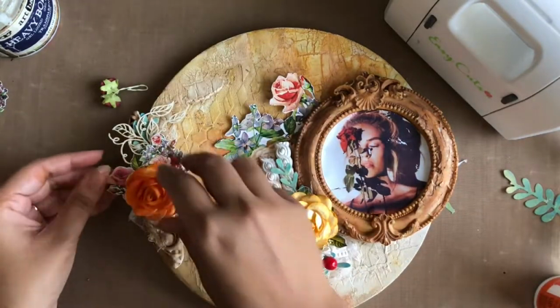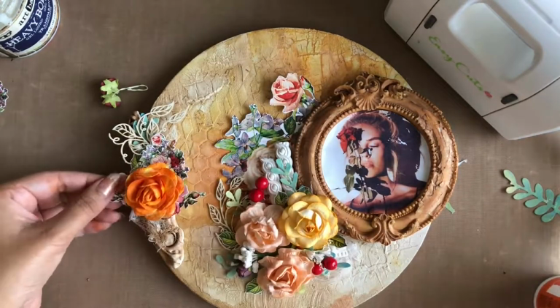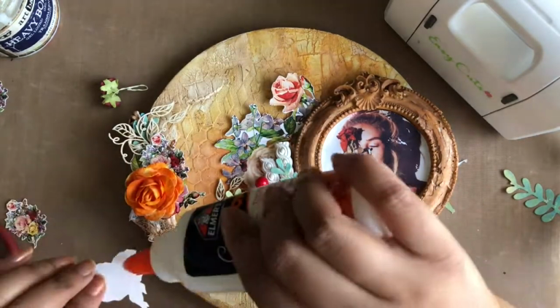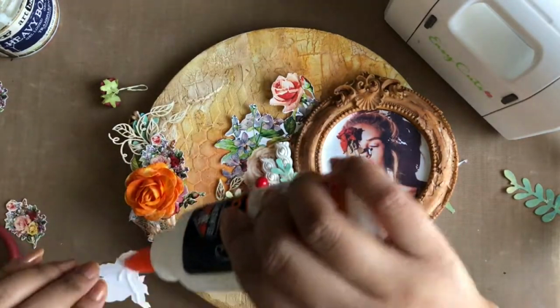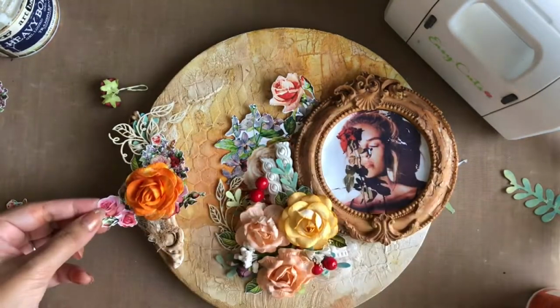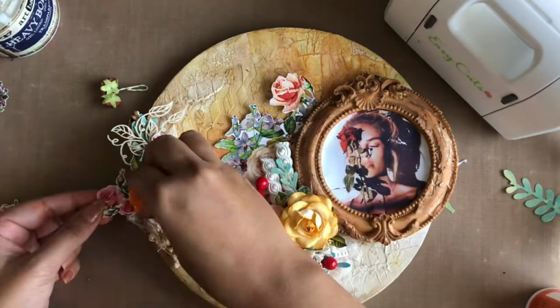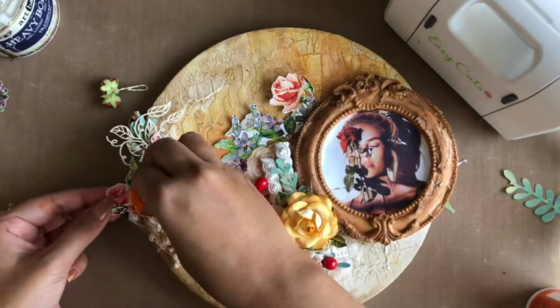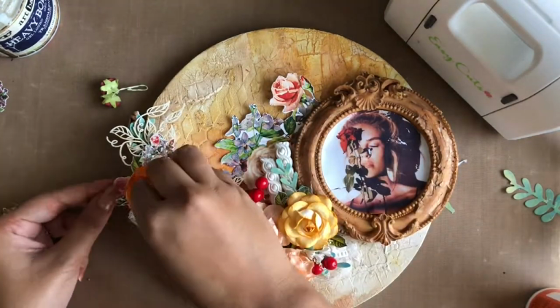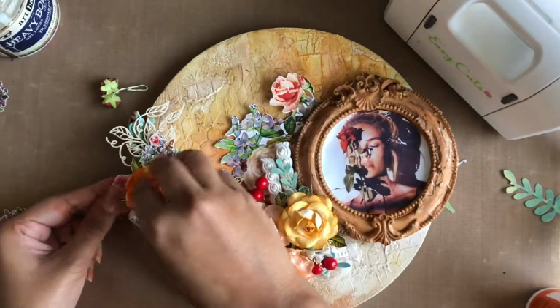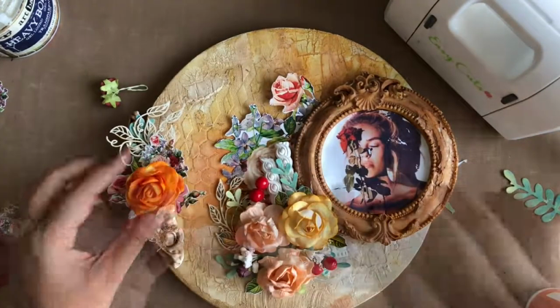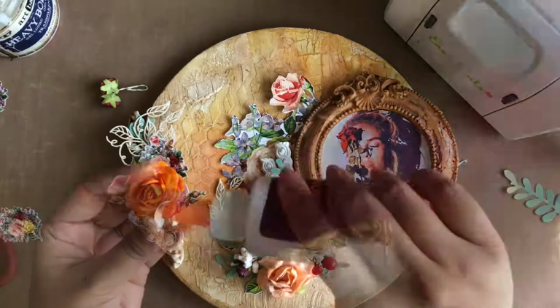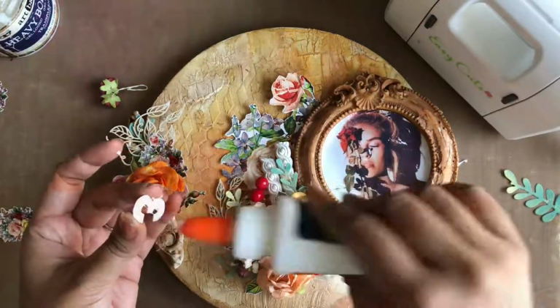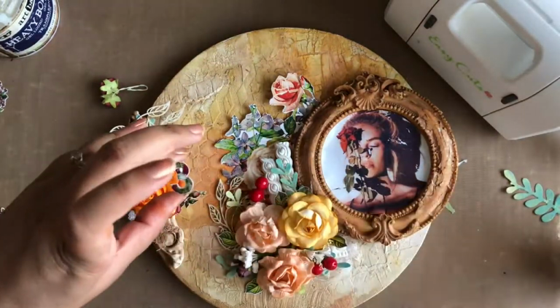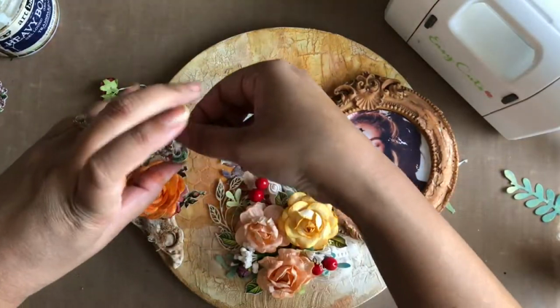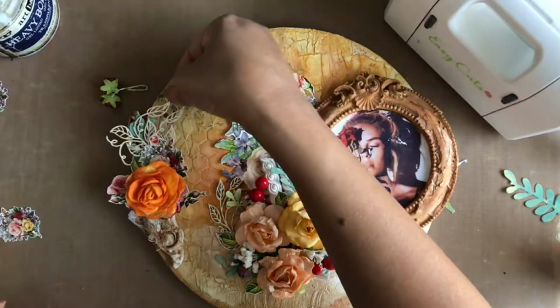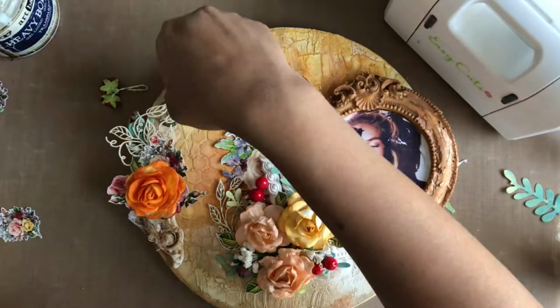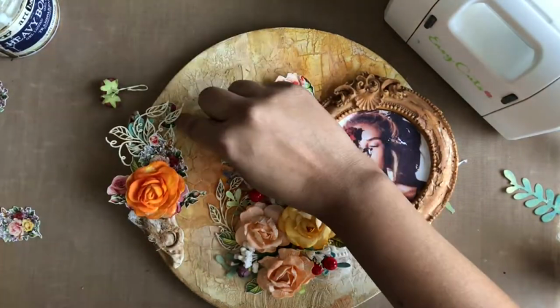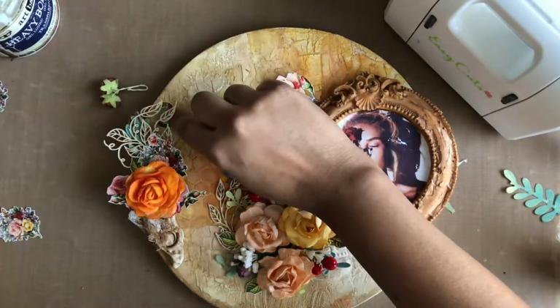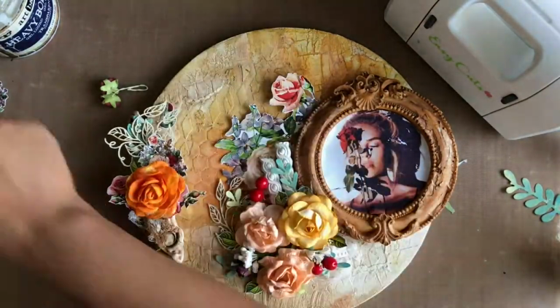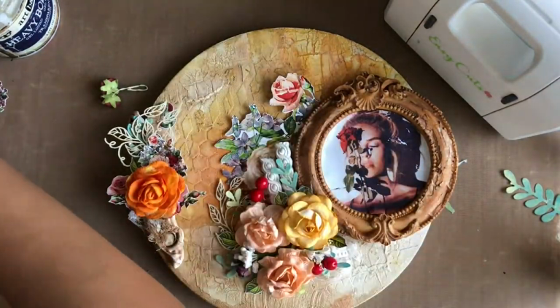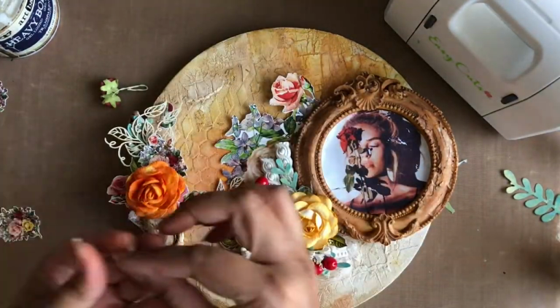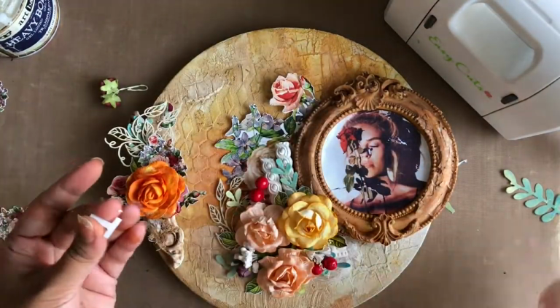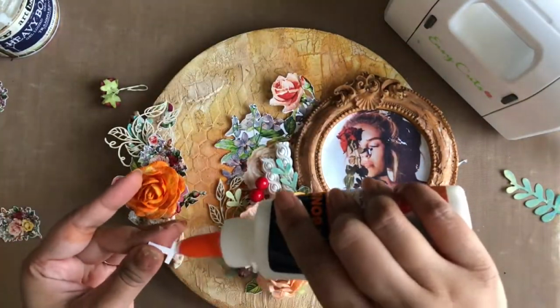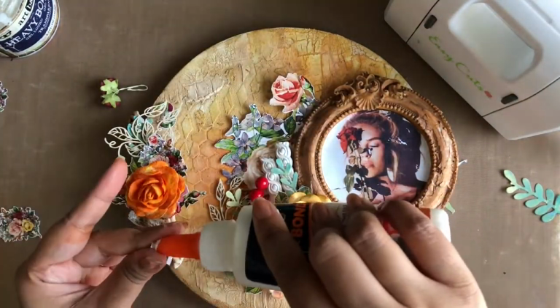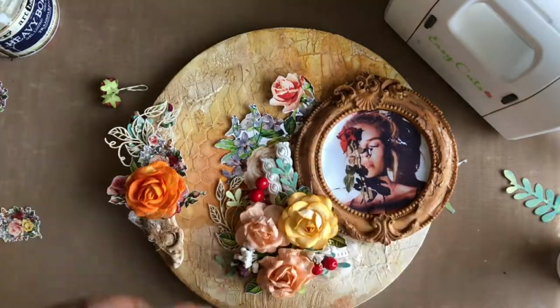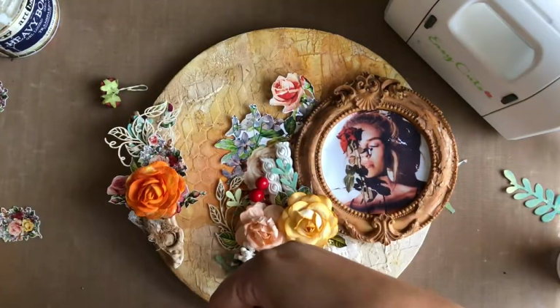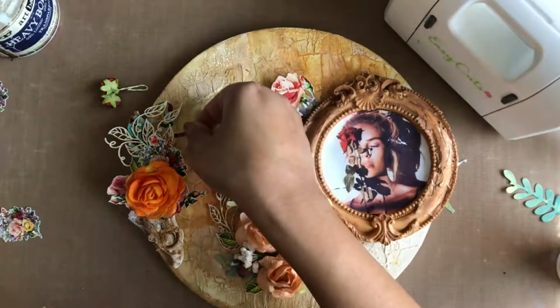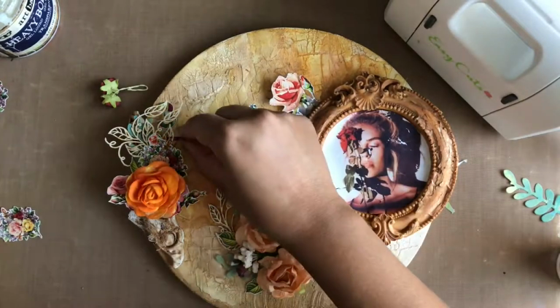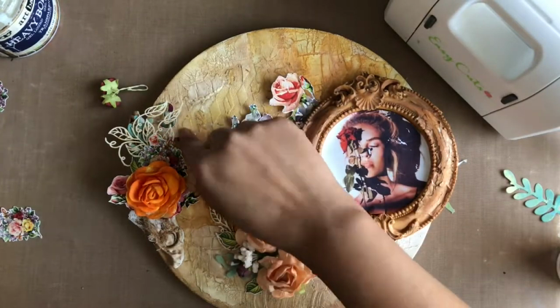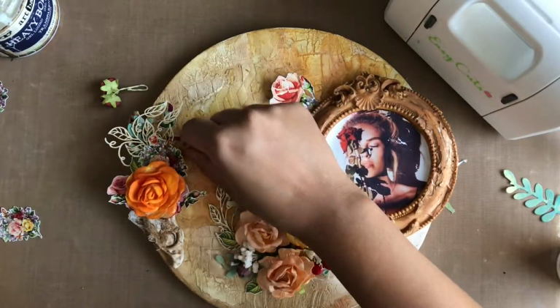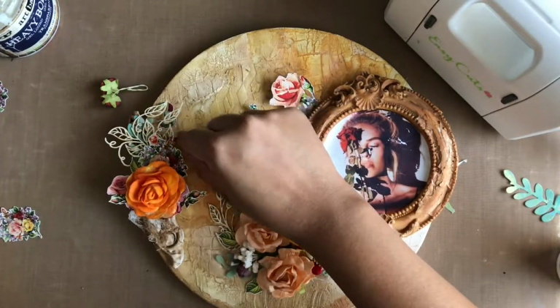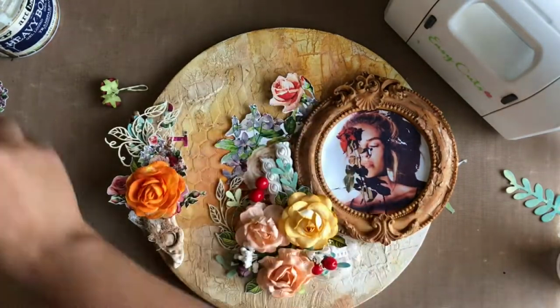I am using a white mulberry flower. Once the floral arrangement is done, I am adhering some fussy cutout alphabets and numbers from the Whispering Love Motif Sheet randomly.